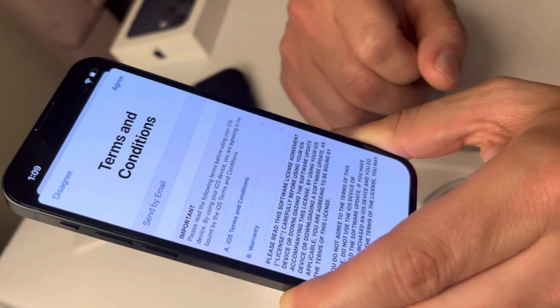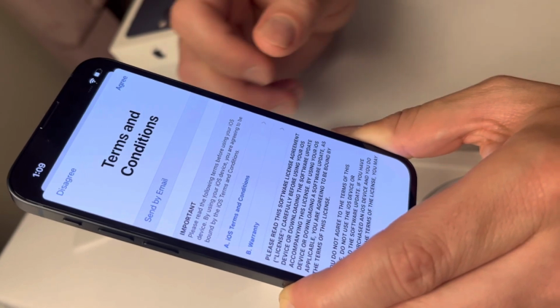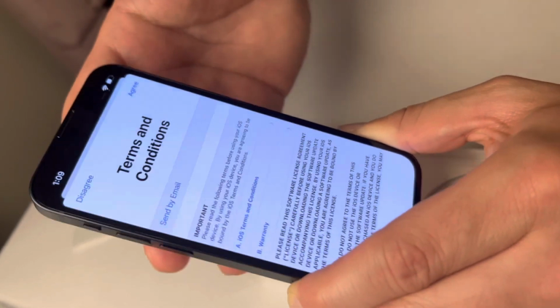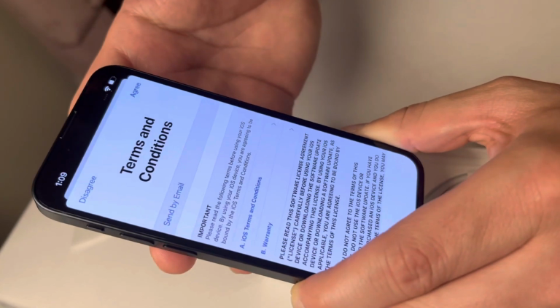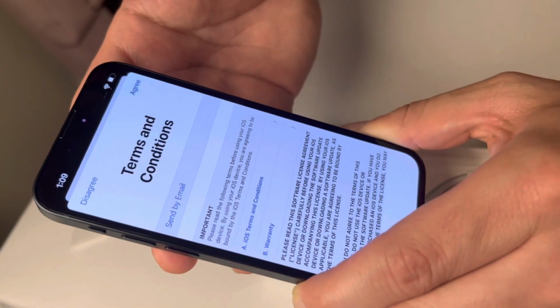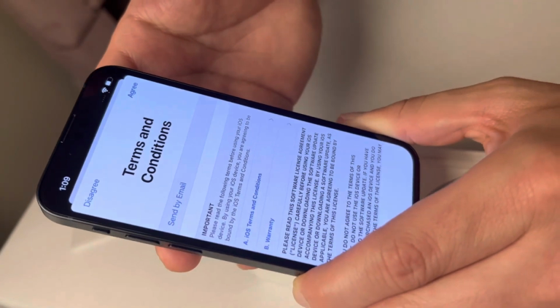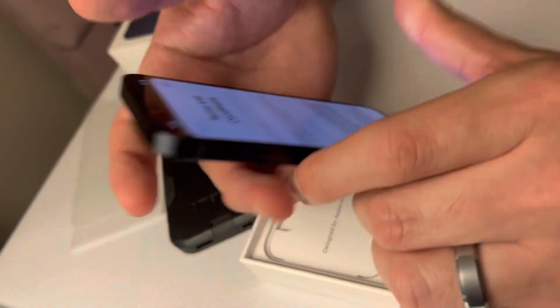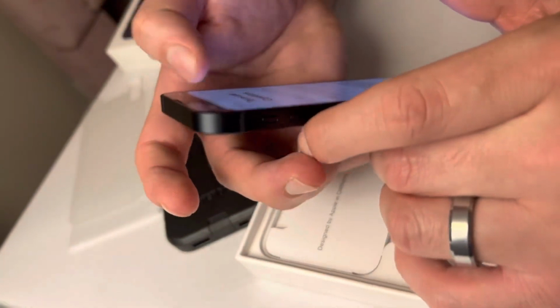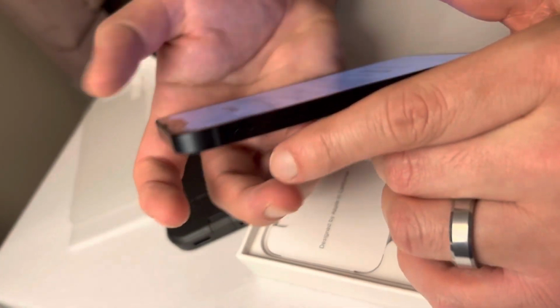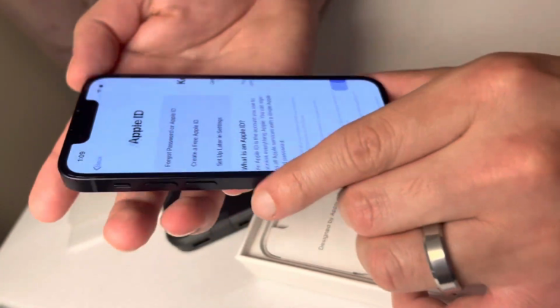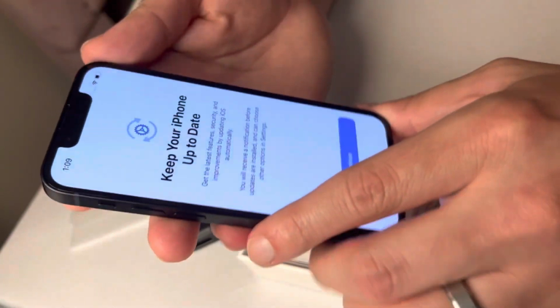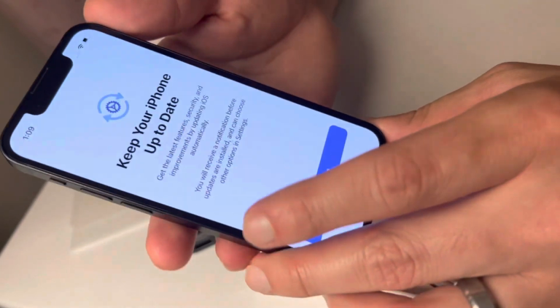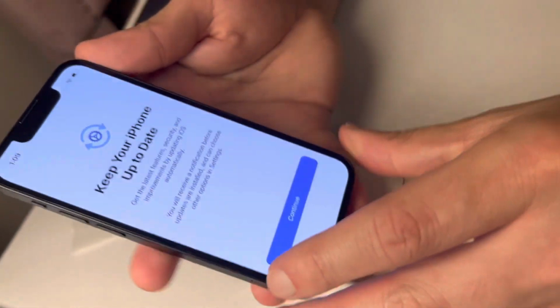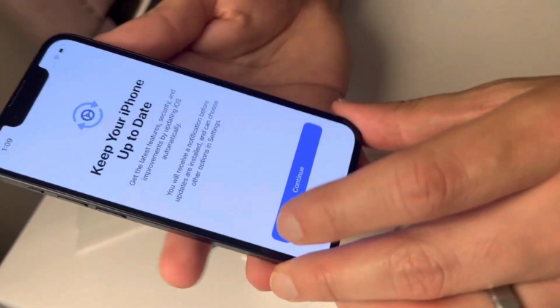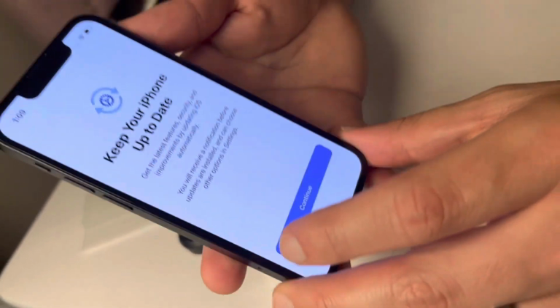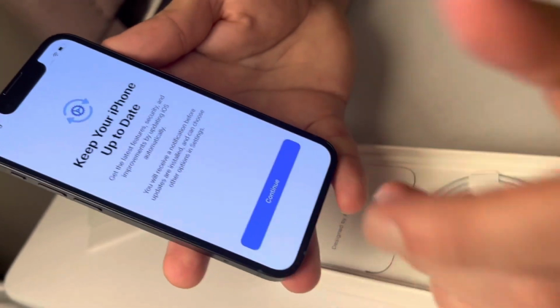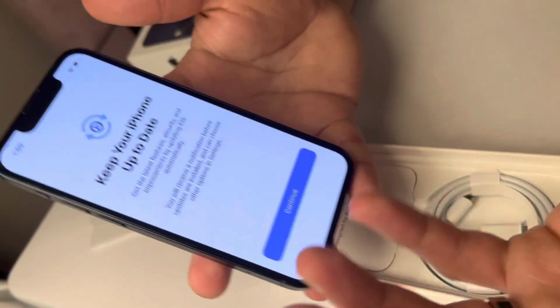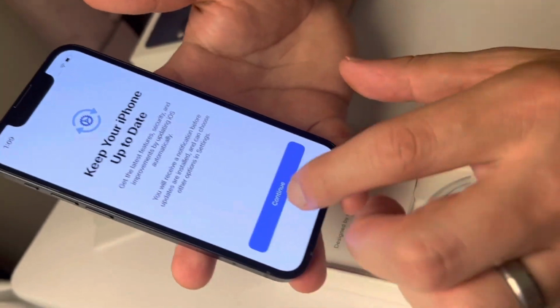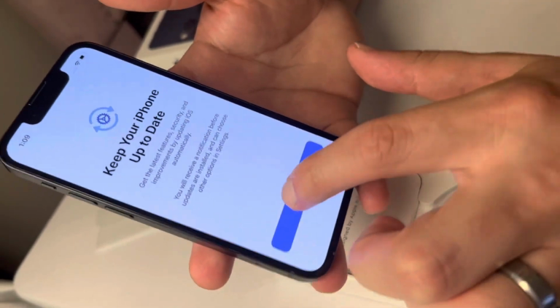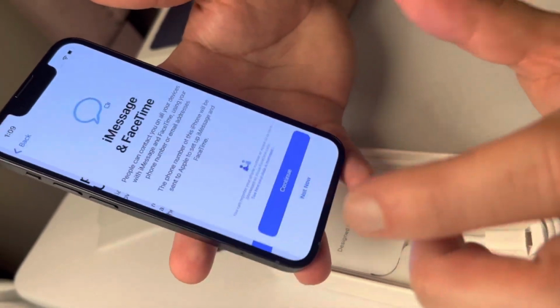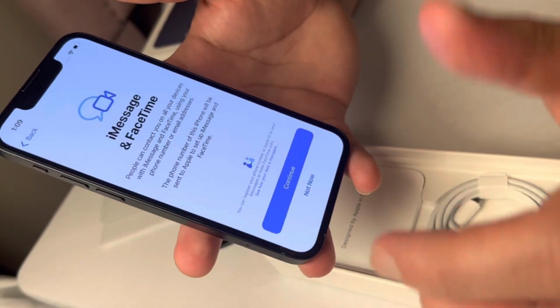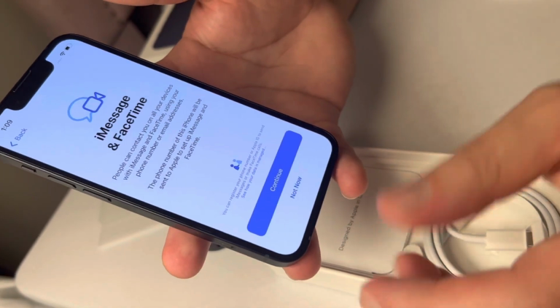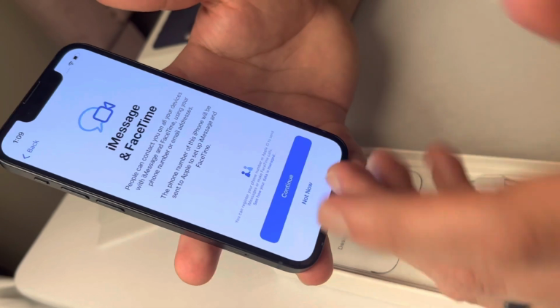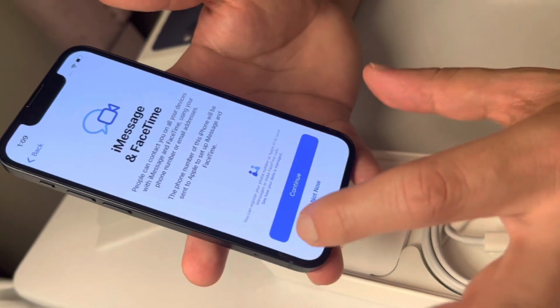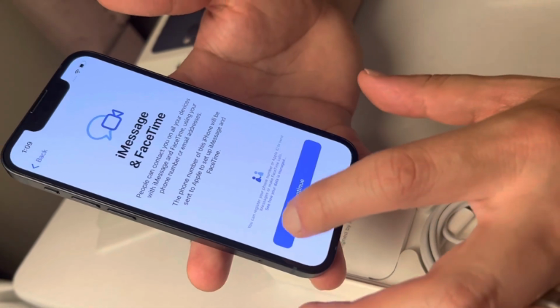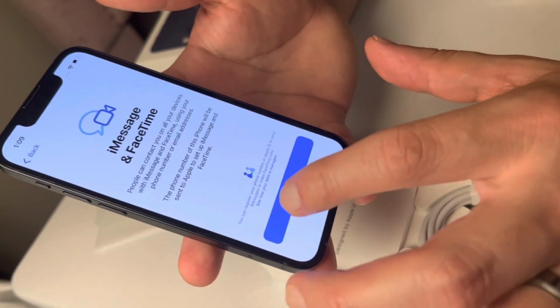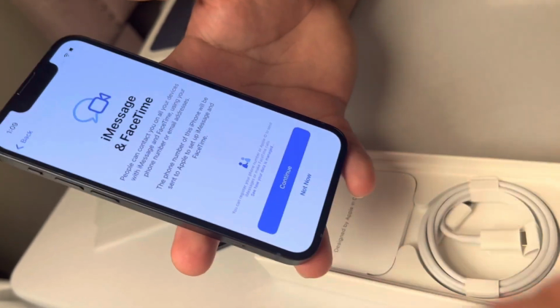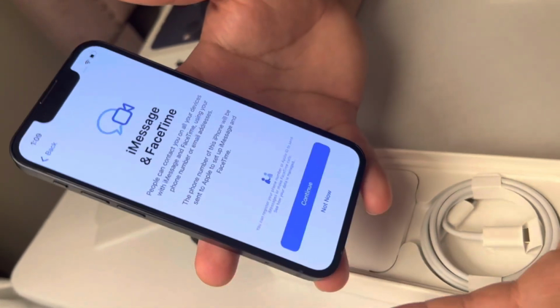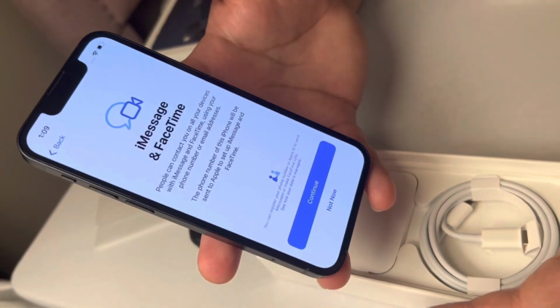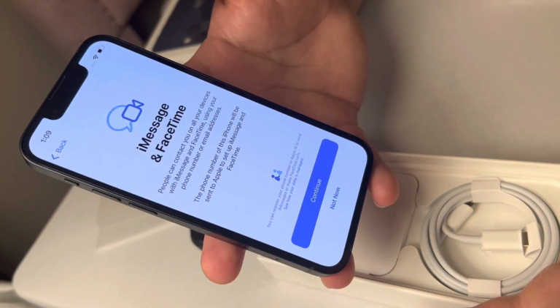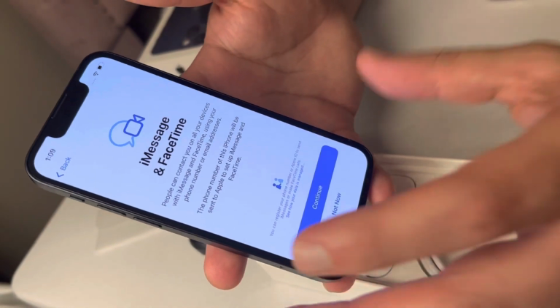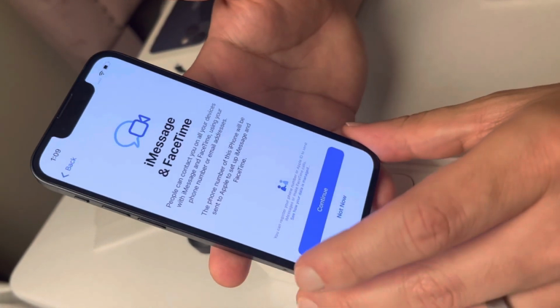Of course you have to agree to the terms and conditions — this is just saying it's gonna keep your phone up to date. You'll also be asked if you want to use iMessage and FaceTime, which is one of the key benefits to using the iPhone 13.